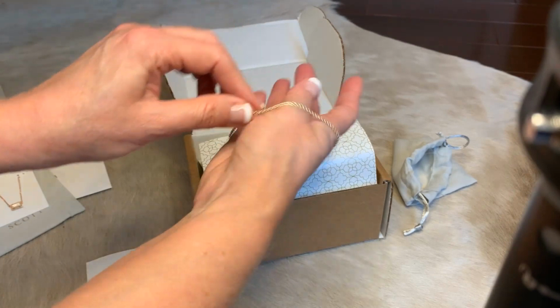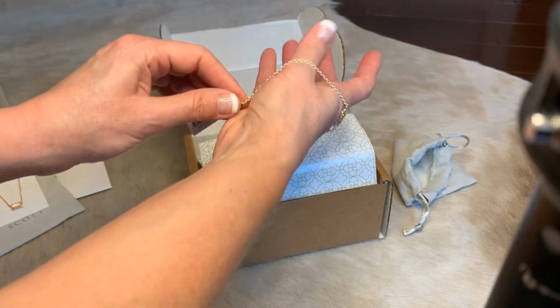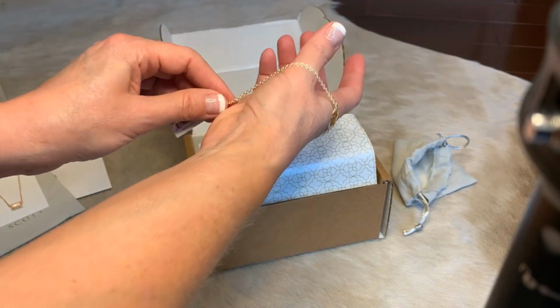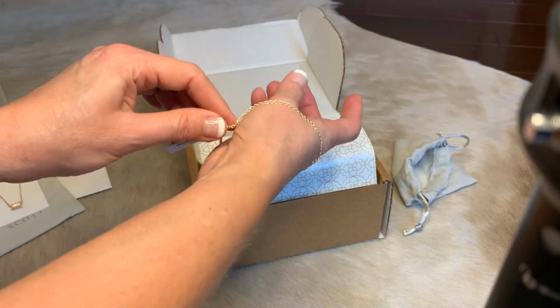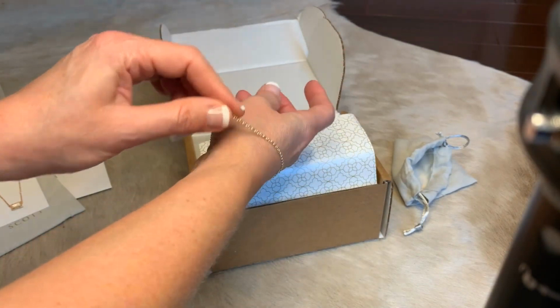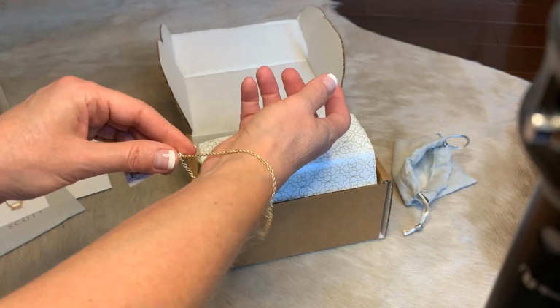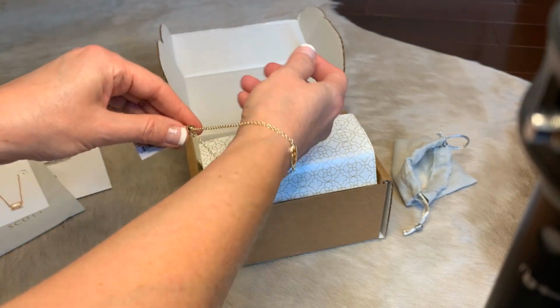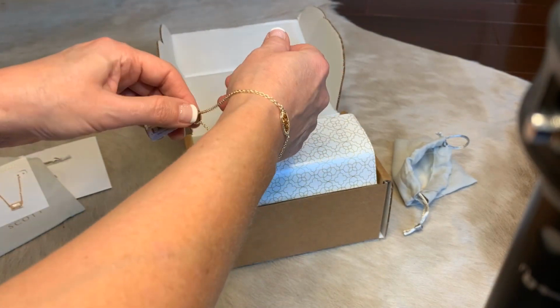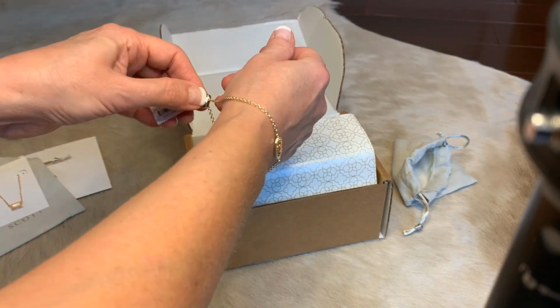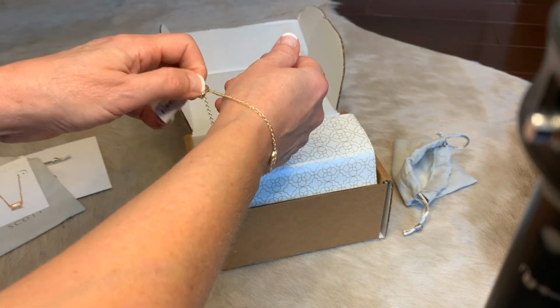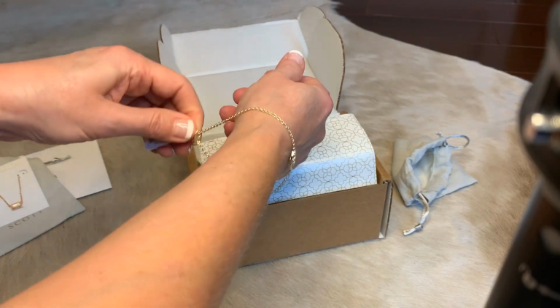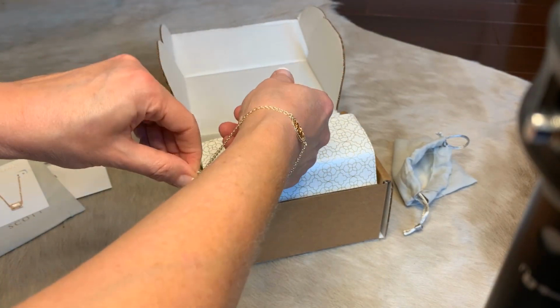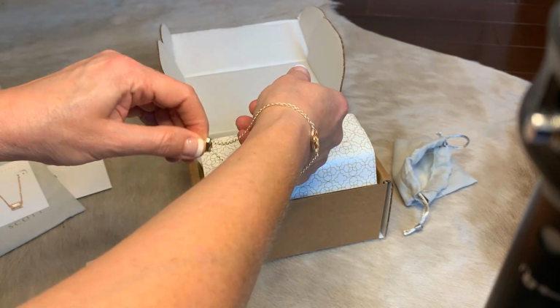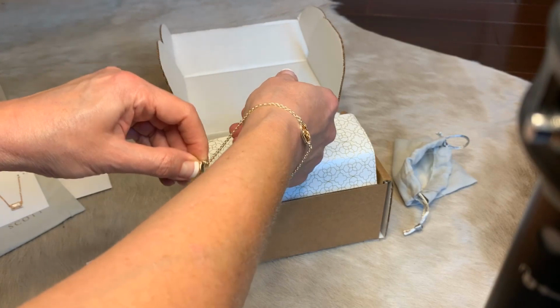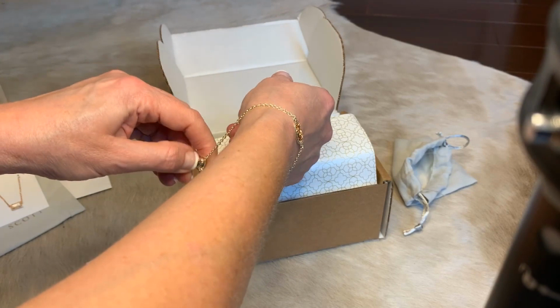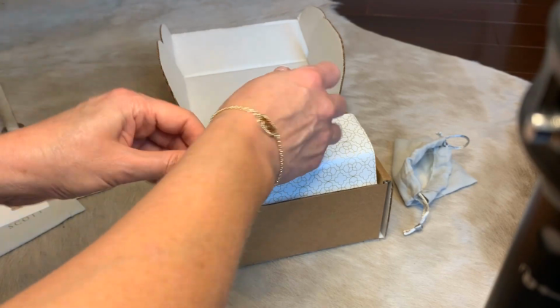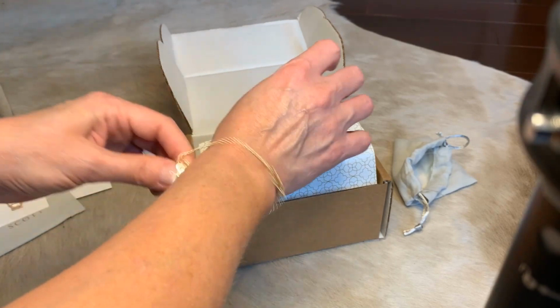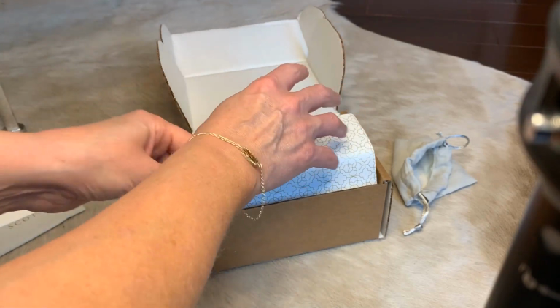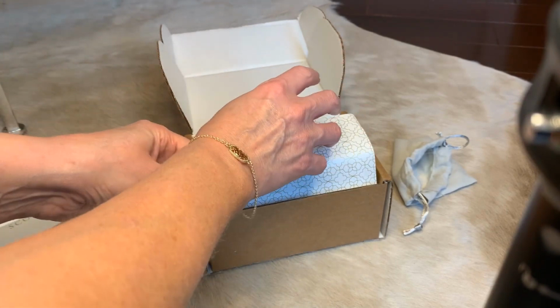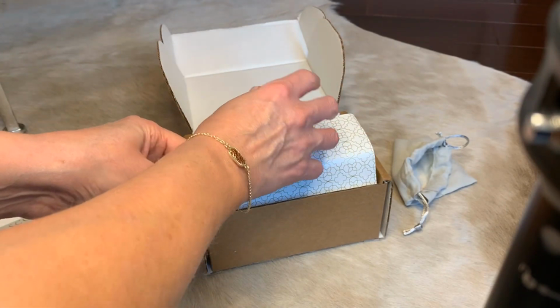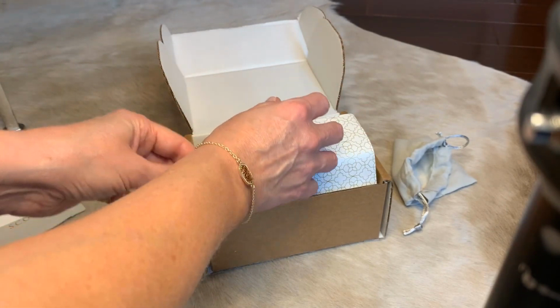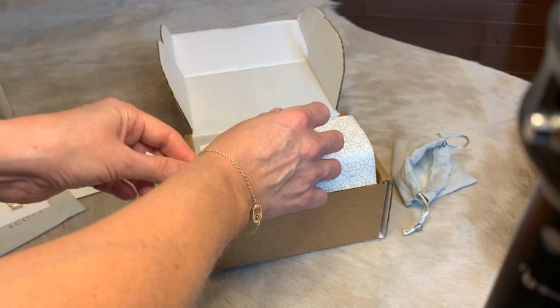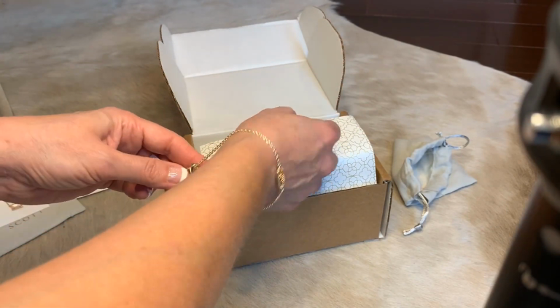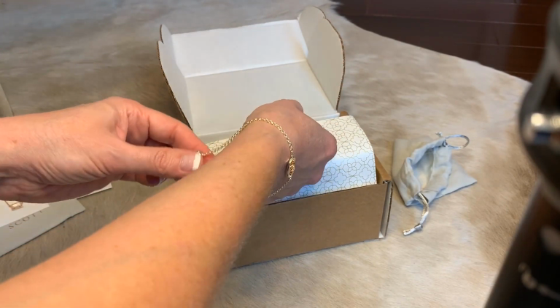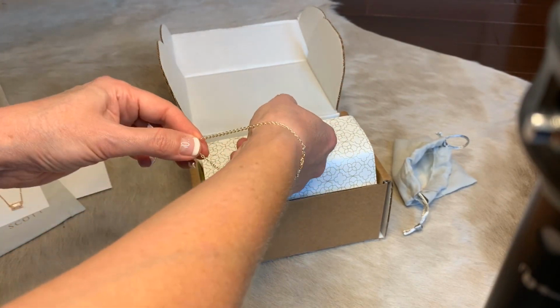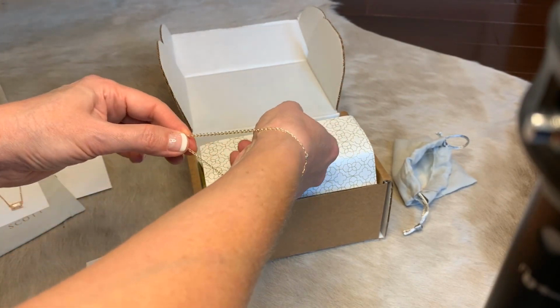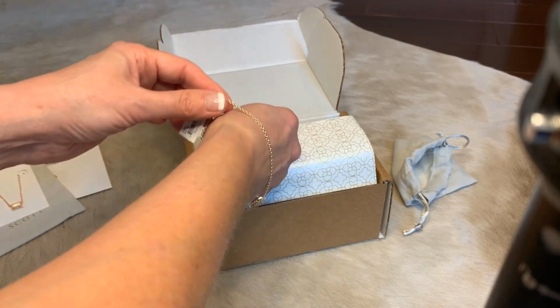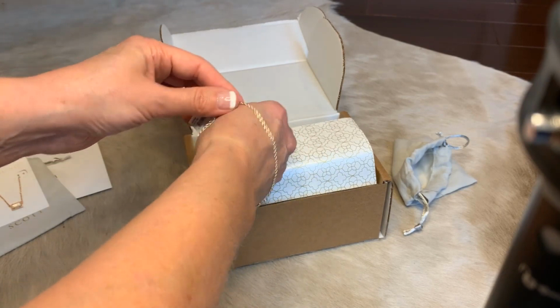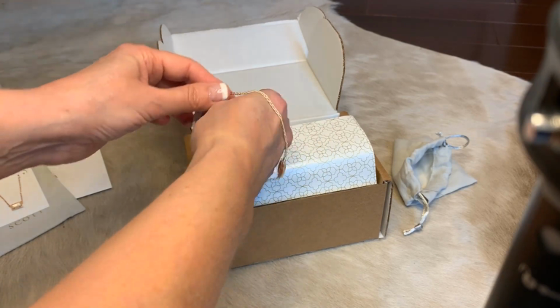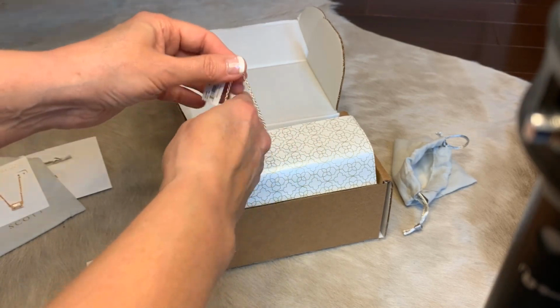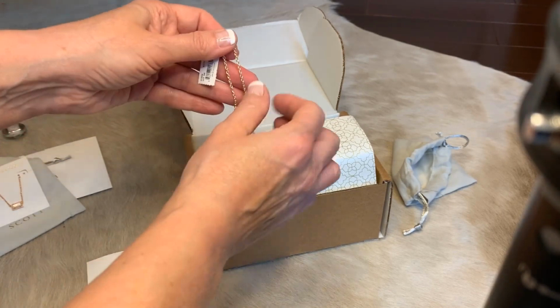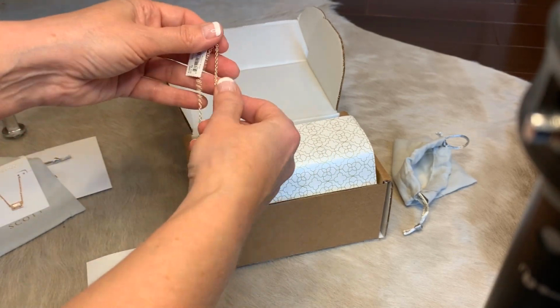I wear a lot of her pieces. You just adjust it through here — it's a real lightweight, dainty, elegant little piece to wear when you don't want to wear anything too heavy.